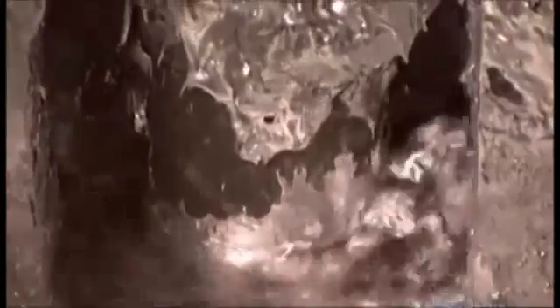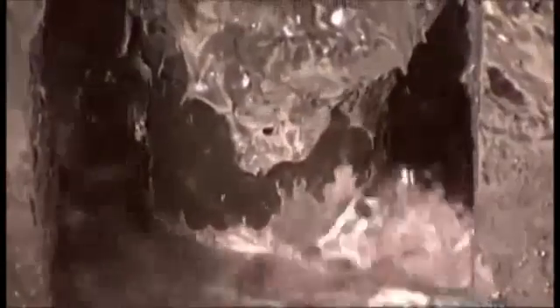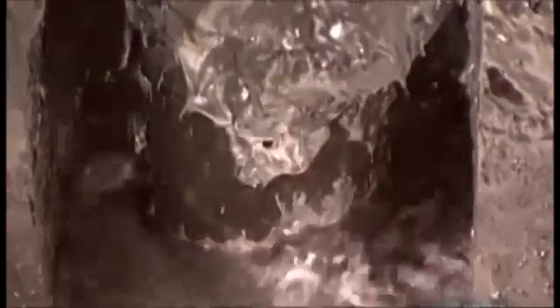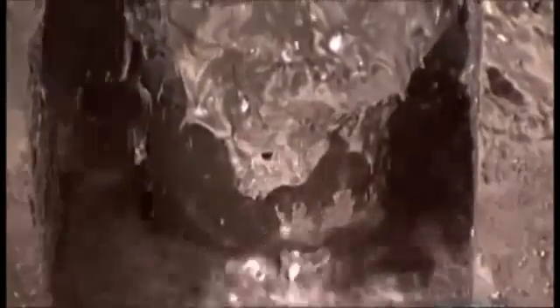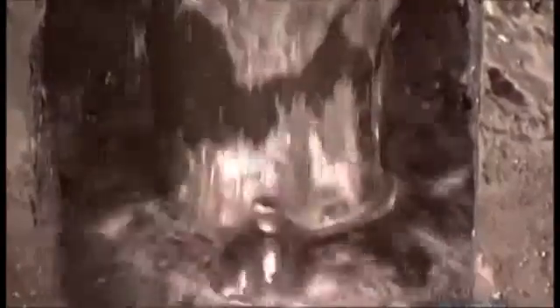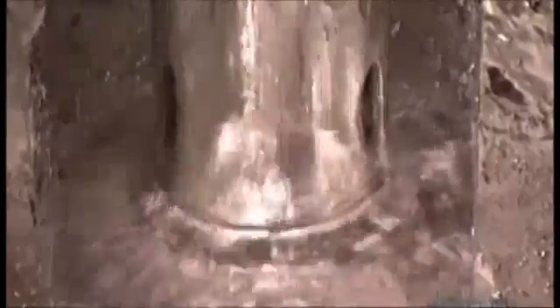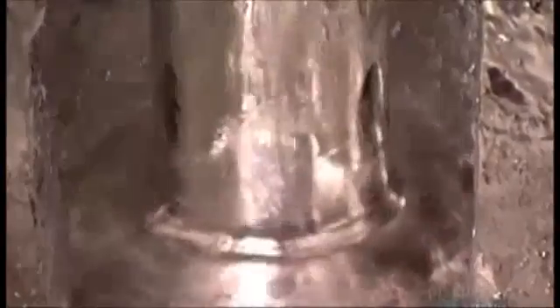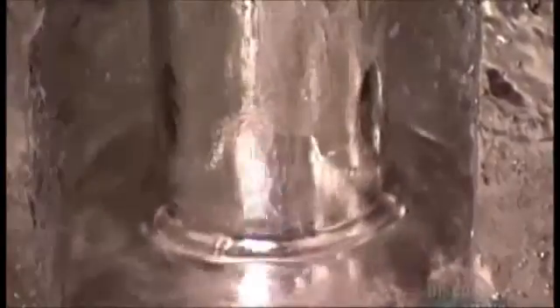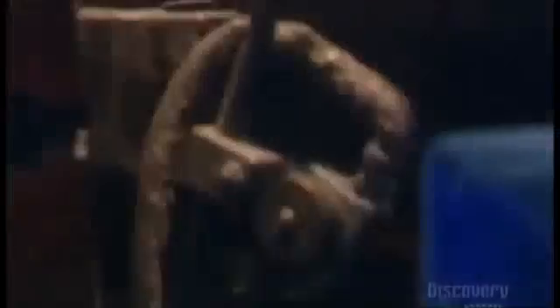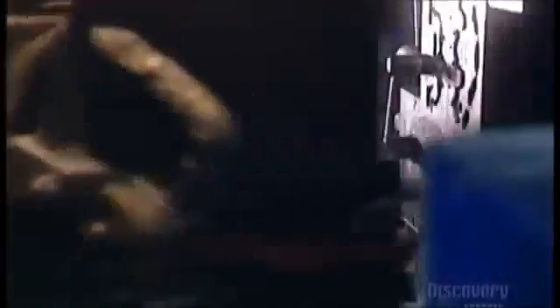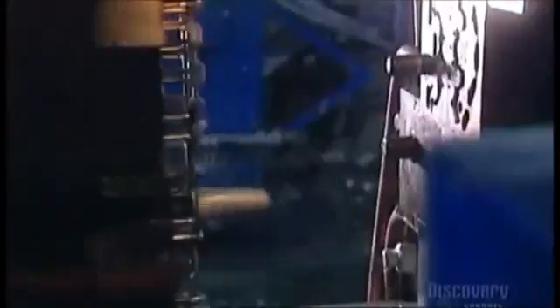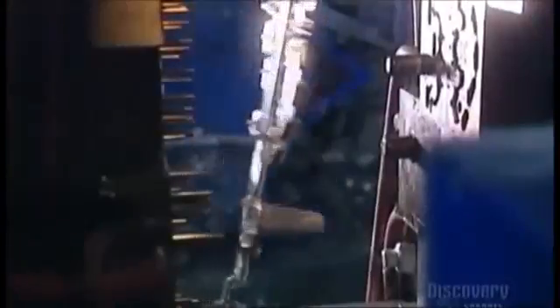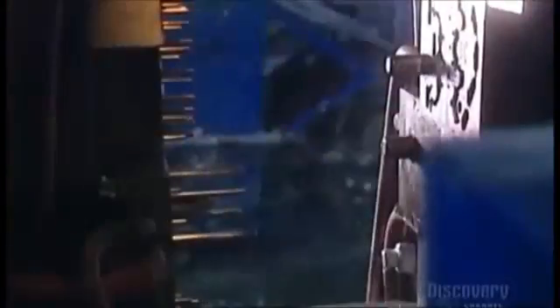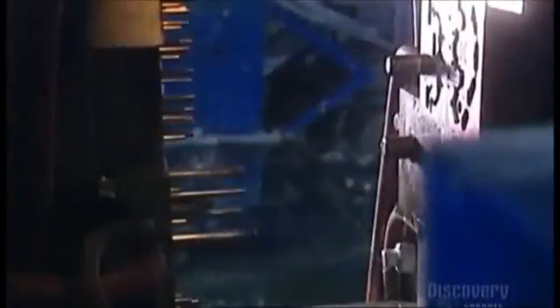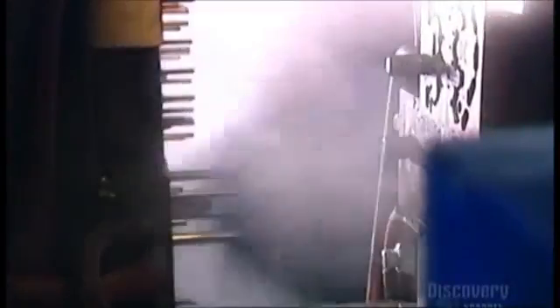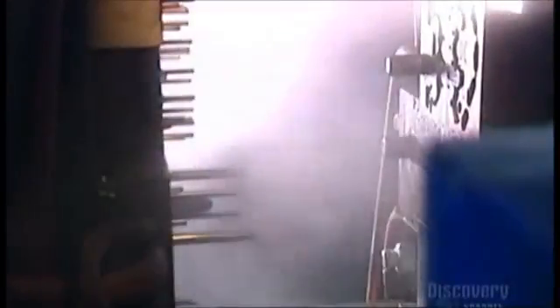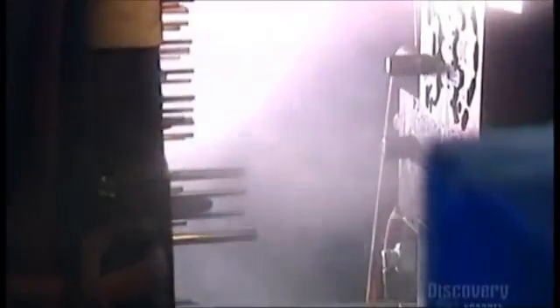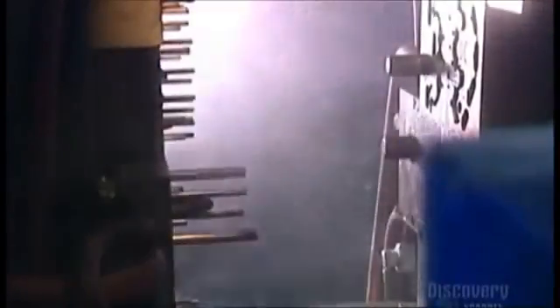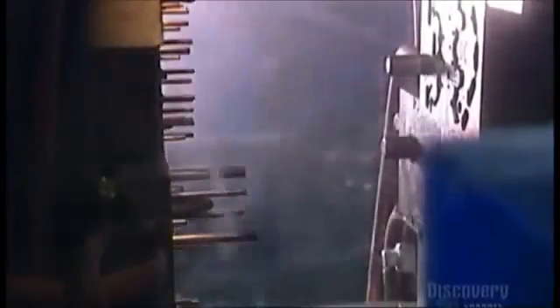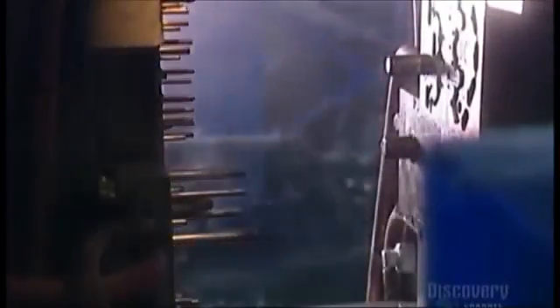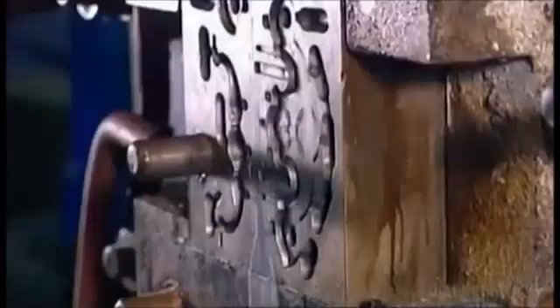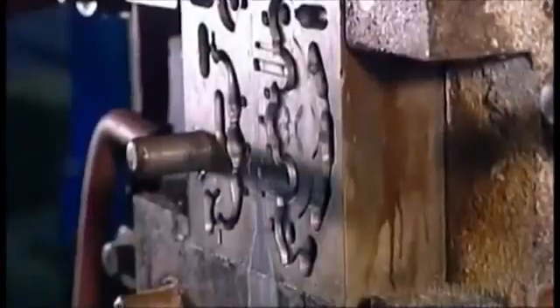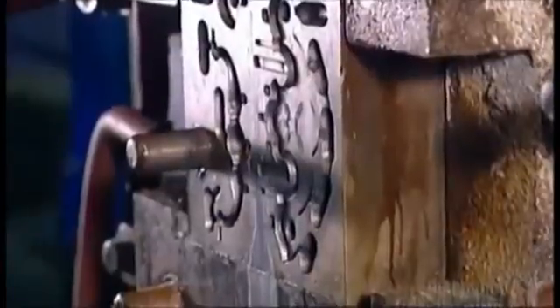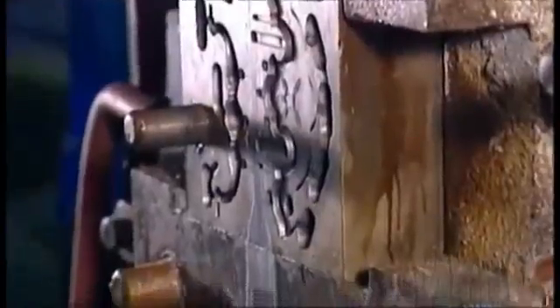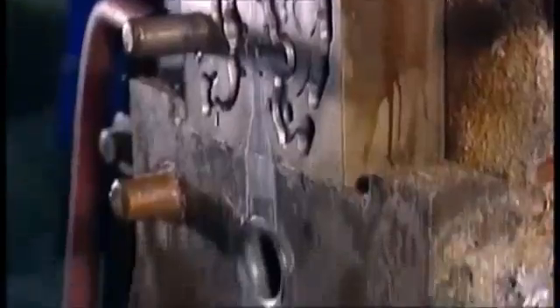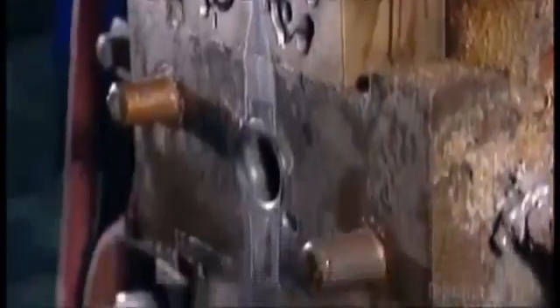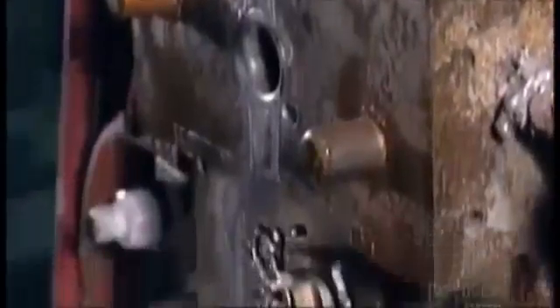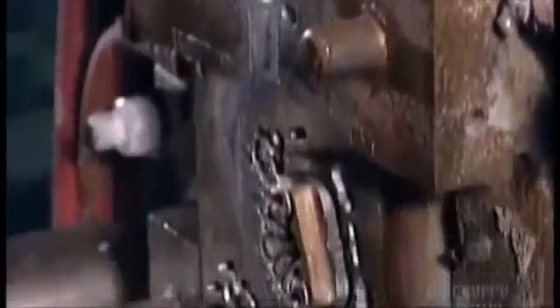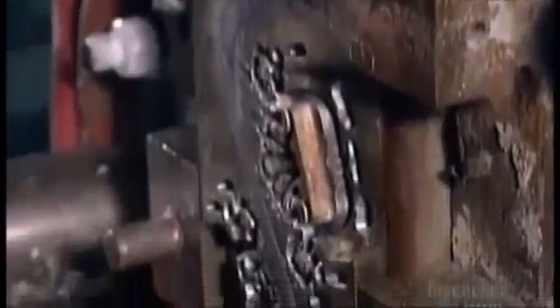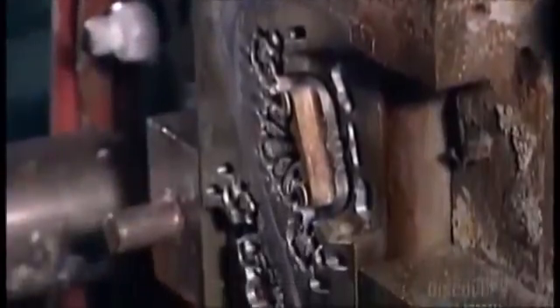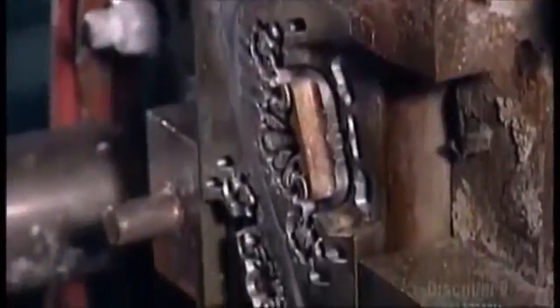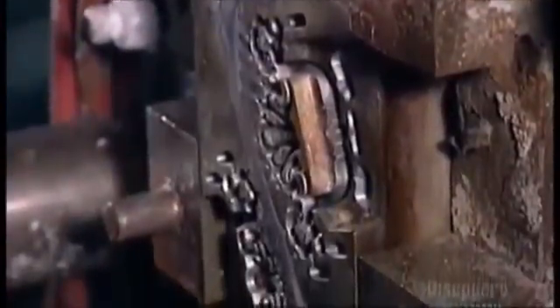A hydraulically driven cylinder pushes the liquid metal through a system of nozzles and pipes that run through the furnace. It carries the liquid metal to a die. The die shapes the handles cookie cutter style.